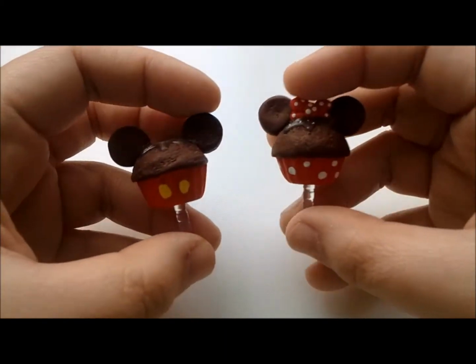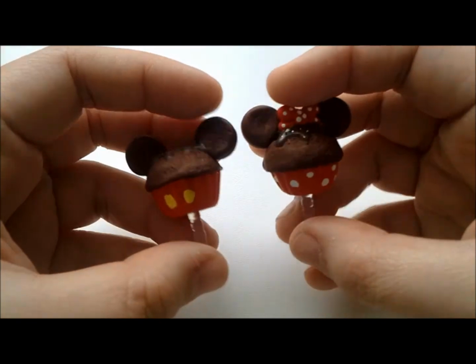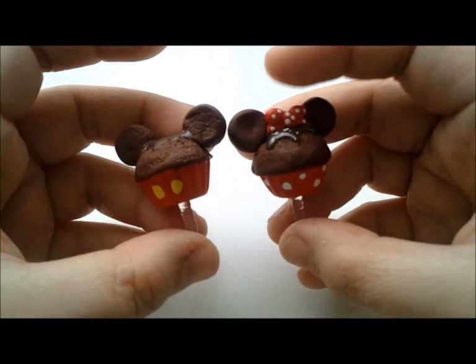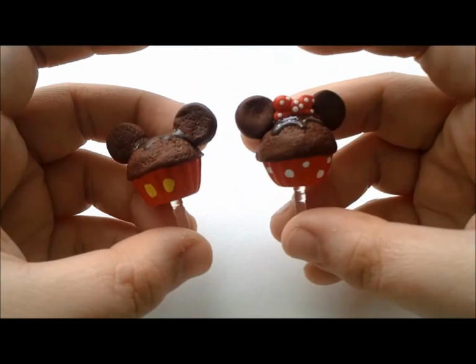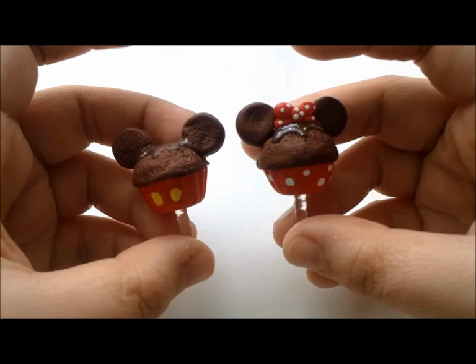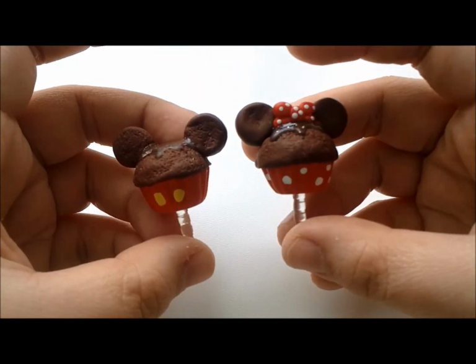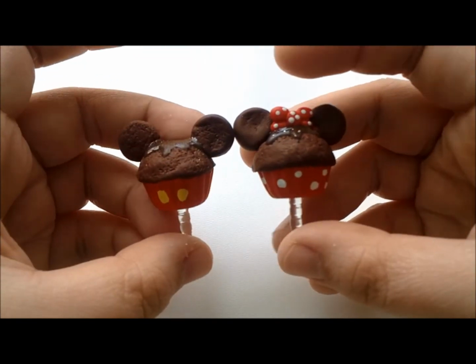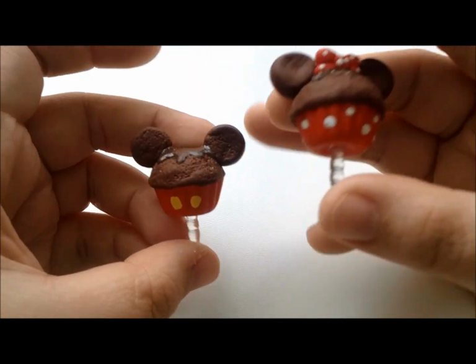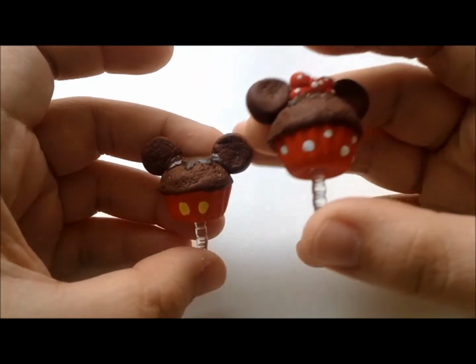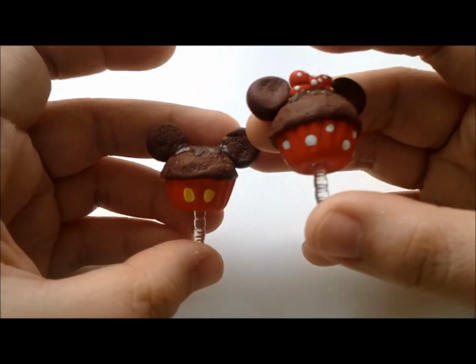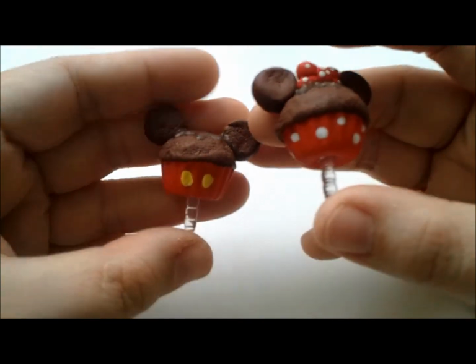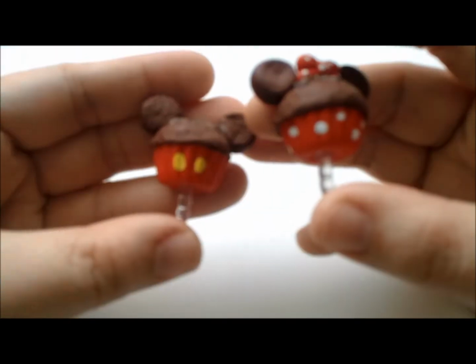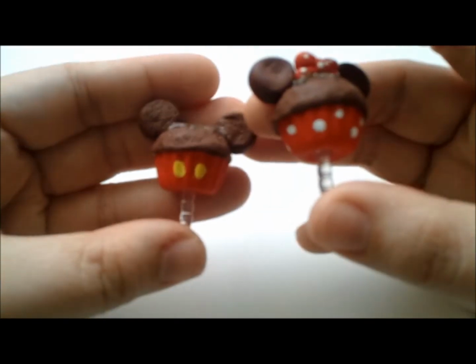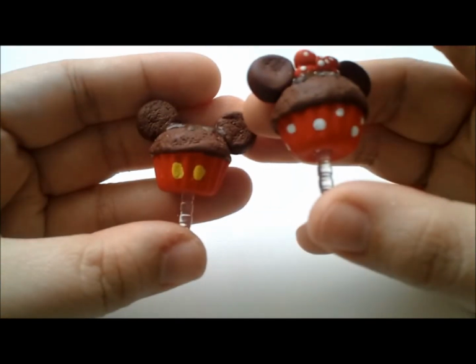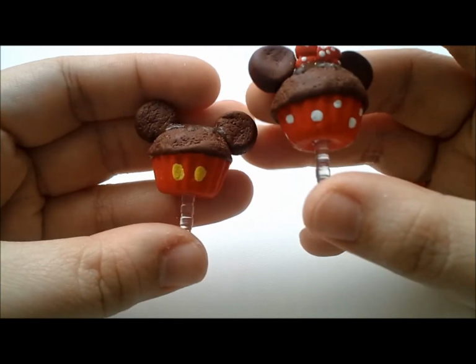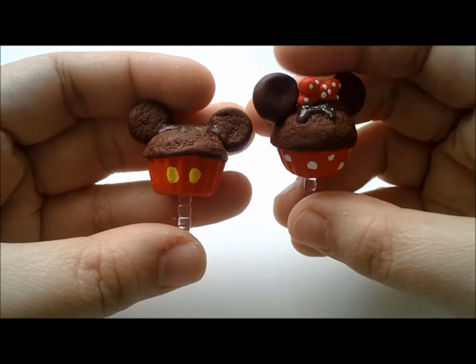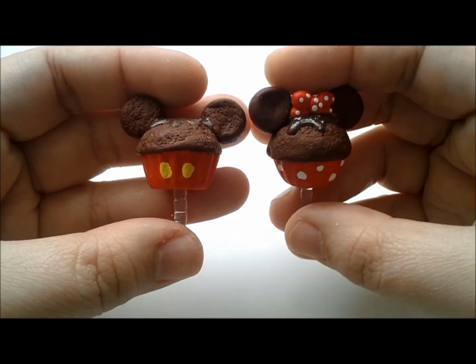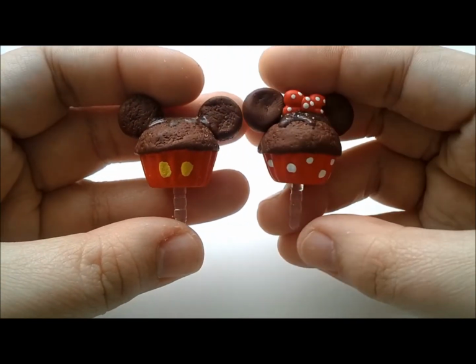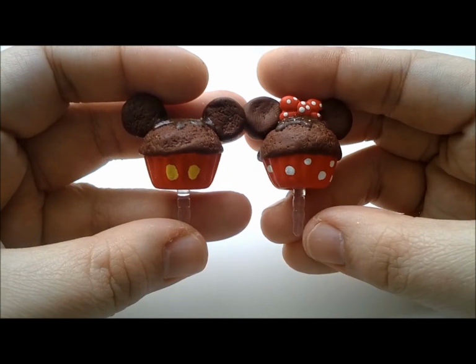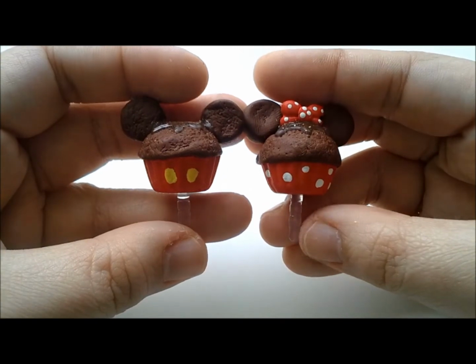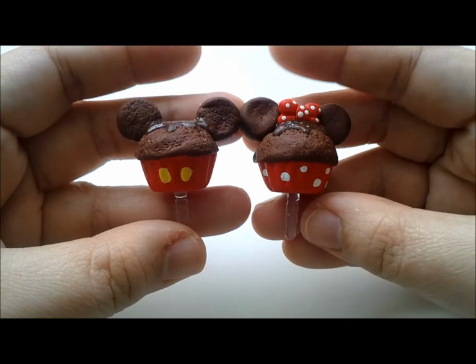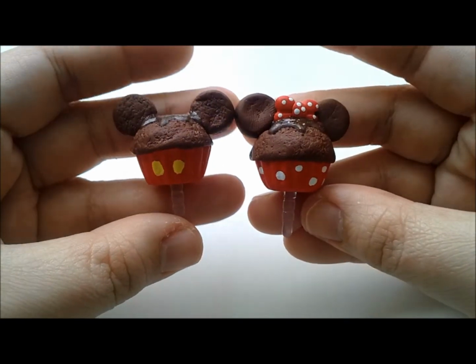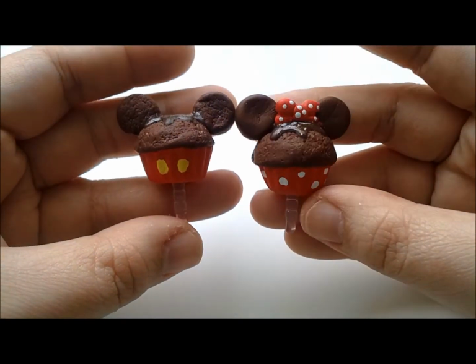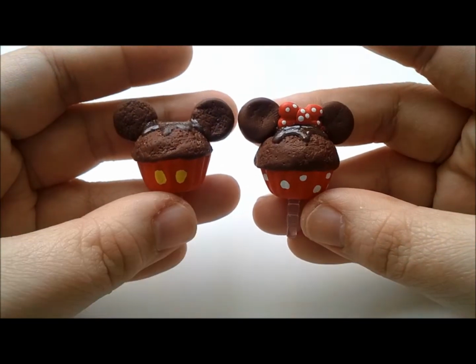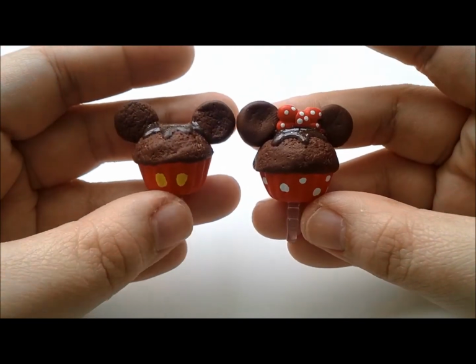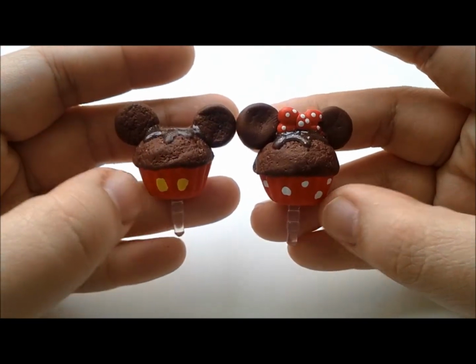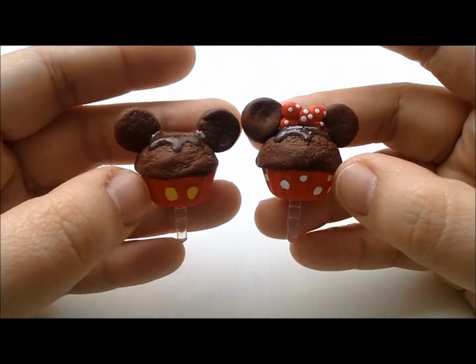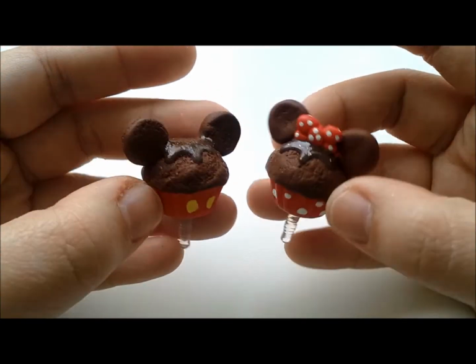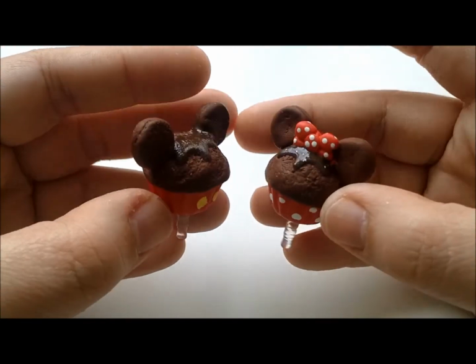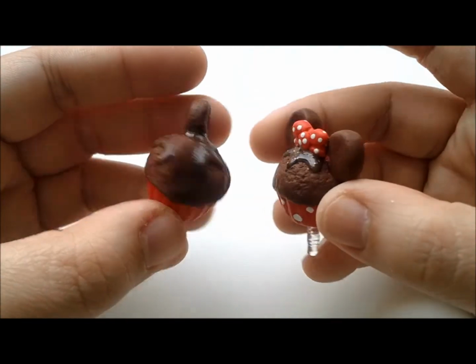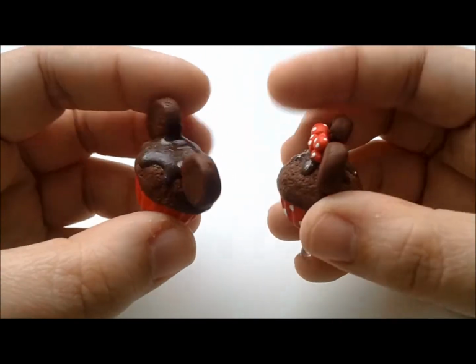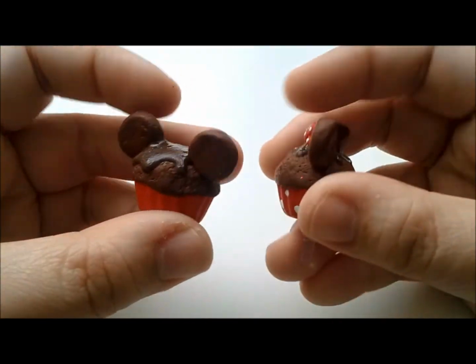The next one is another his and hers: here's a Mickey Mouse and a Mini Mouse earplug, so it looks like that.